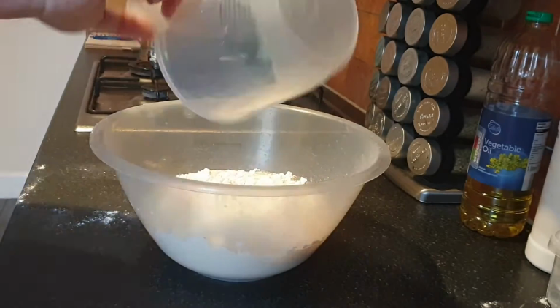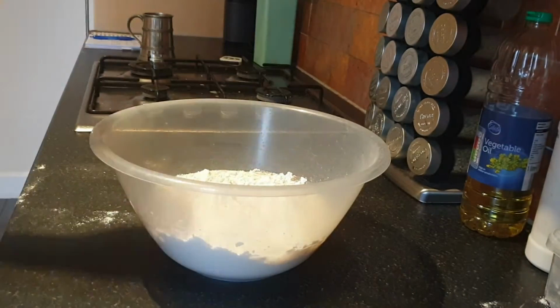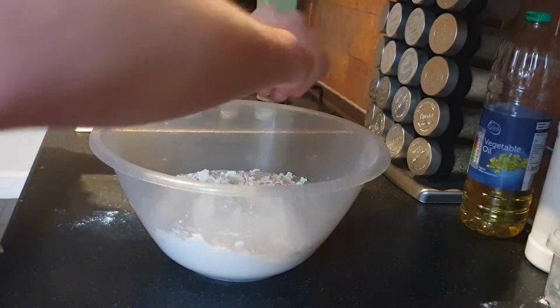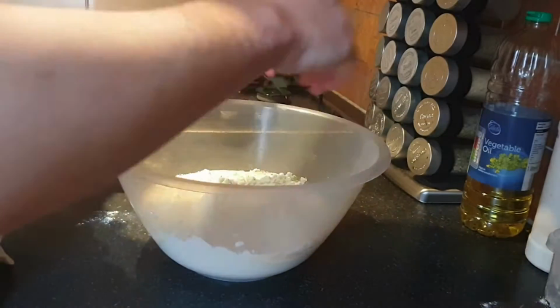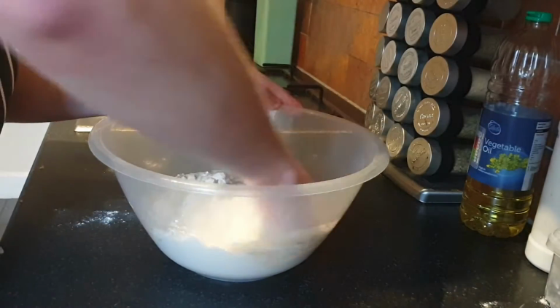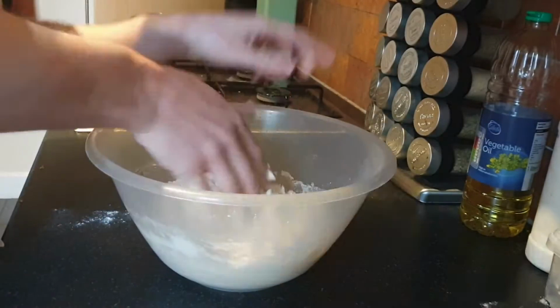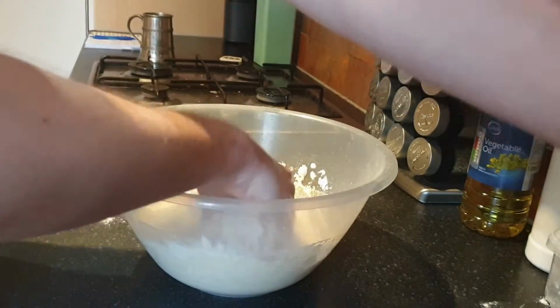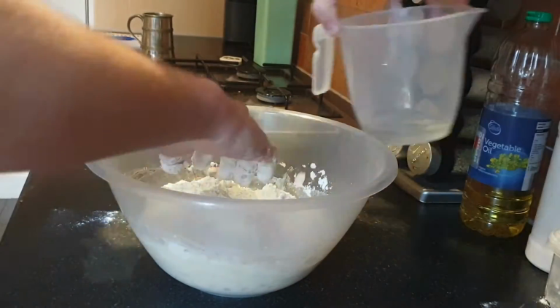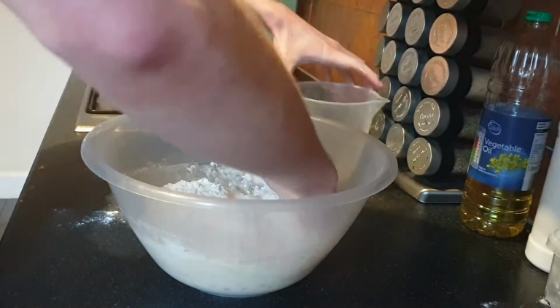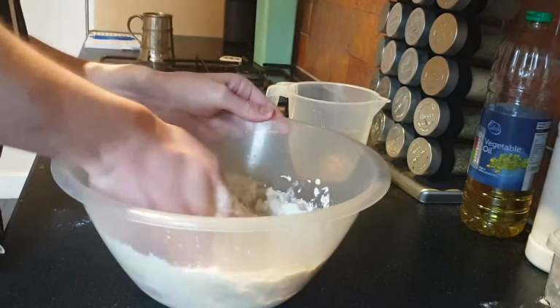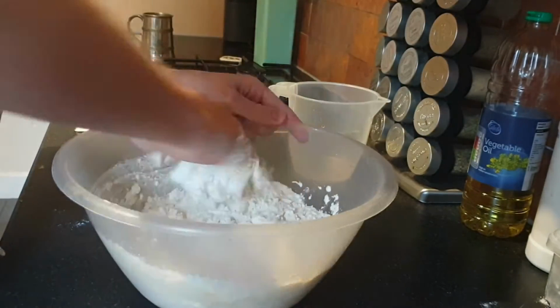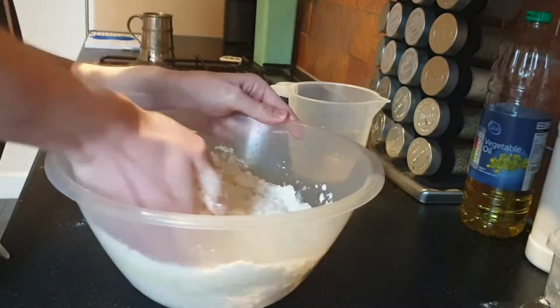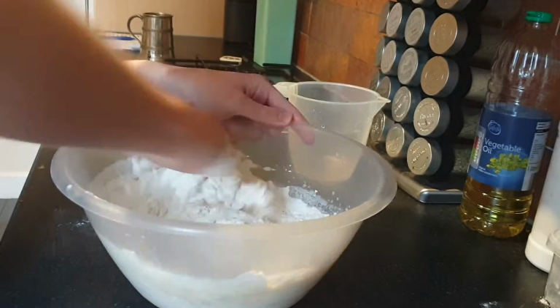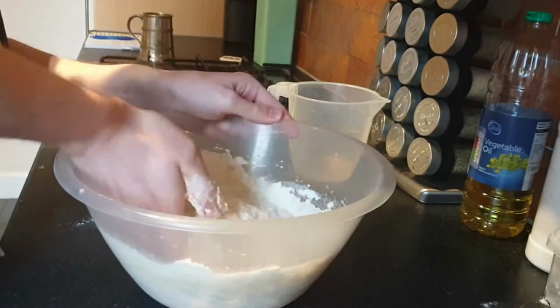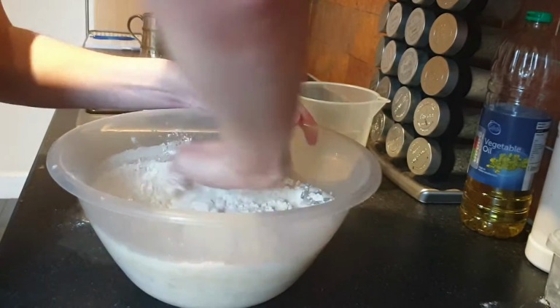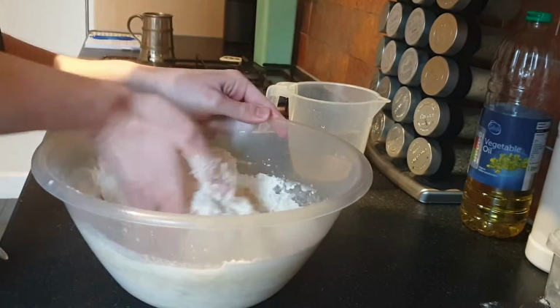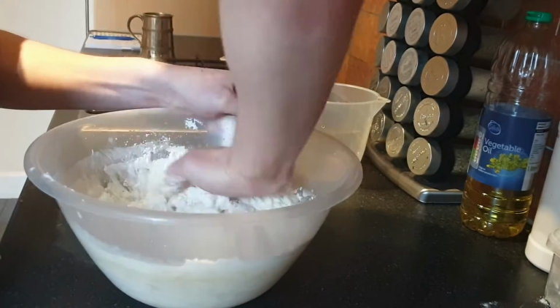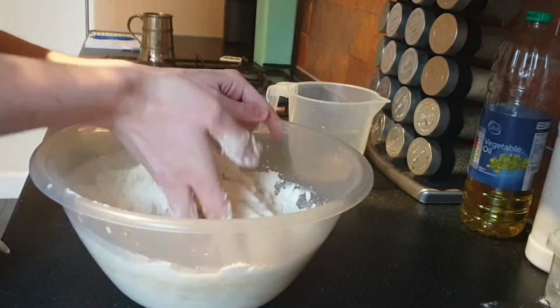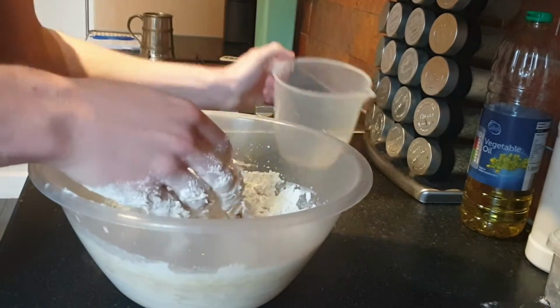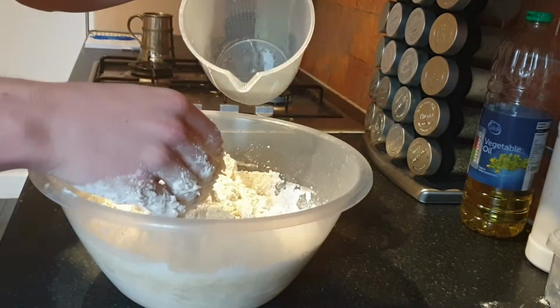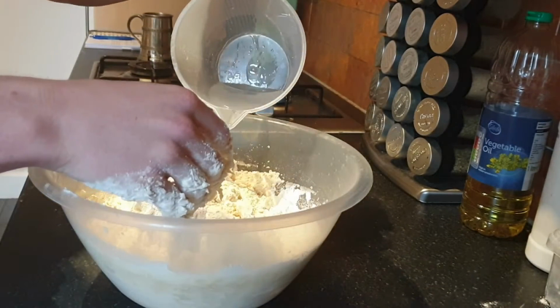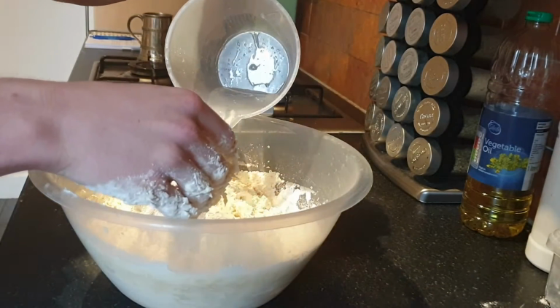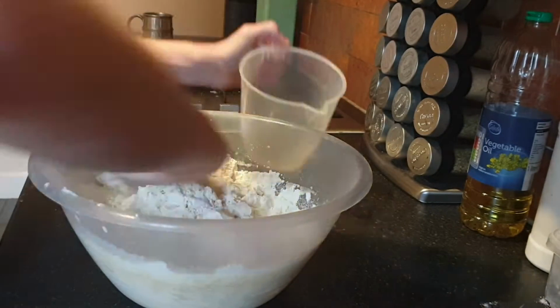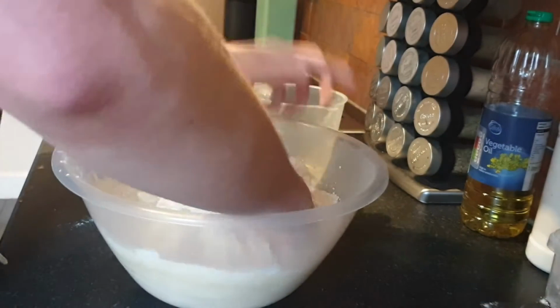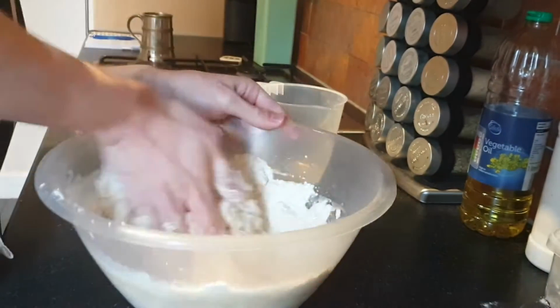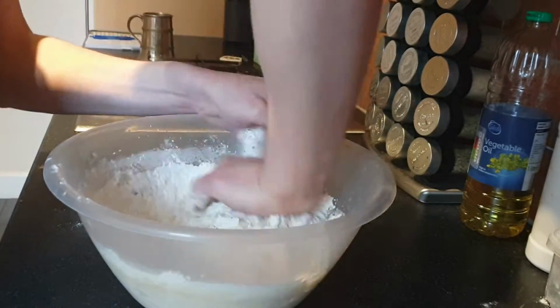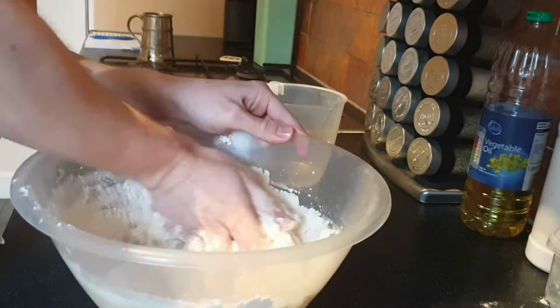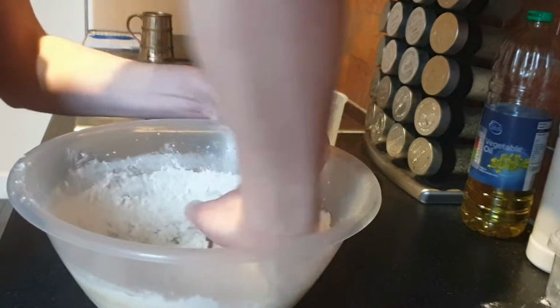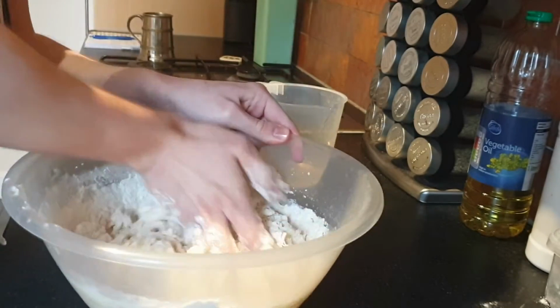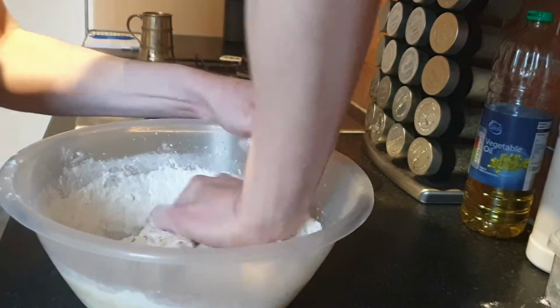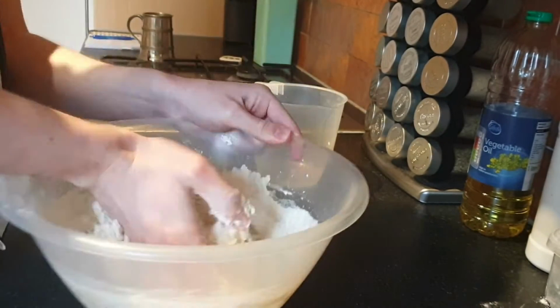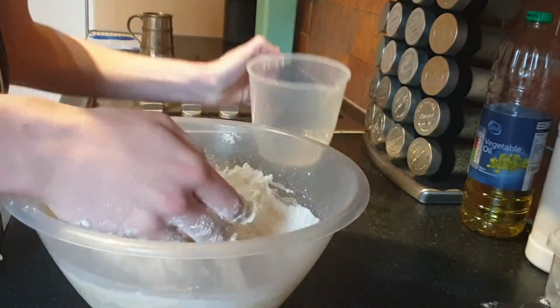Now you're going to want to pour in 220ml of warm water, 40ml of oil, and start mixing it up with your hands — you're going to get messy. As you're mixing, add more water bit by bit until the dough is soft and damp, but not sopping wet. Also stick your chilli flakes in at this point.